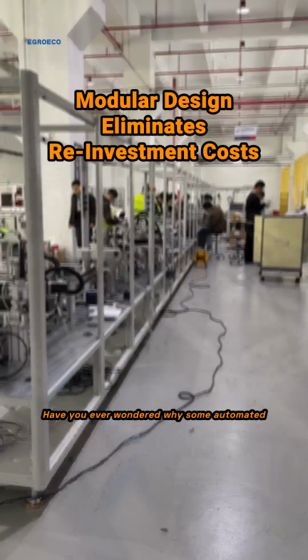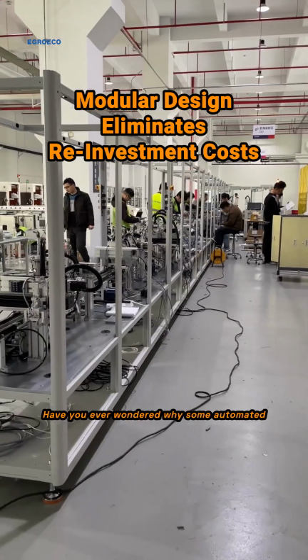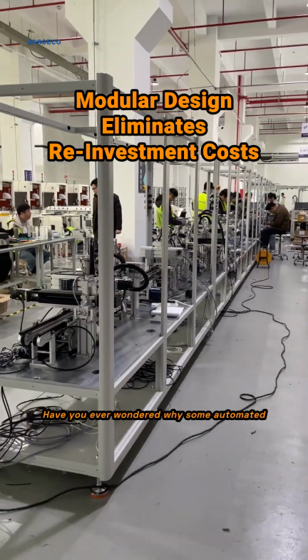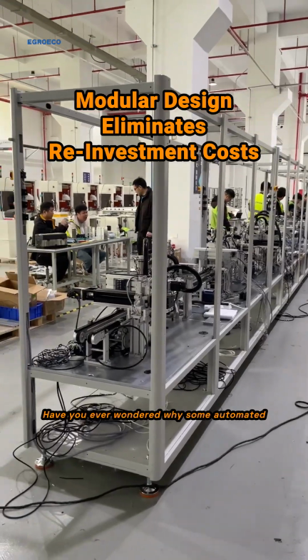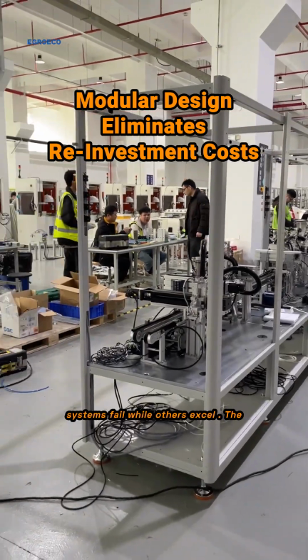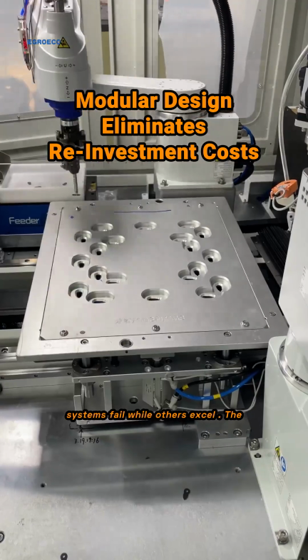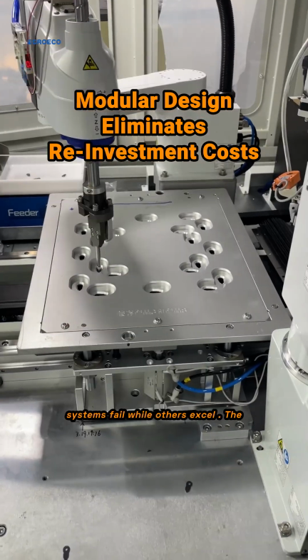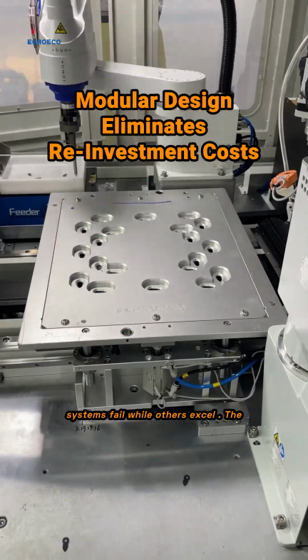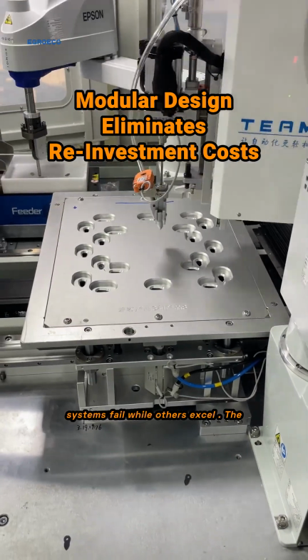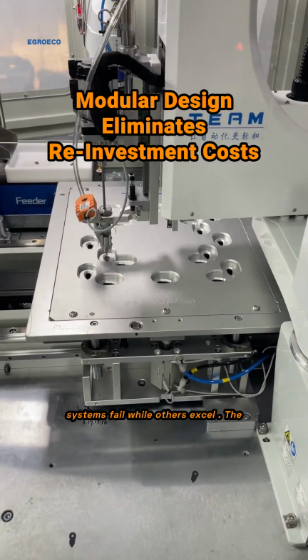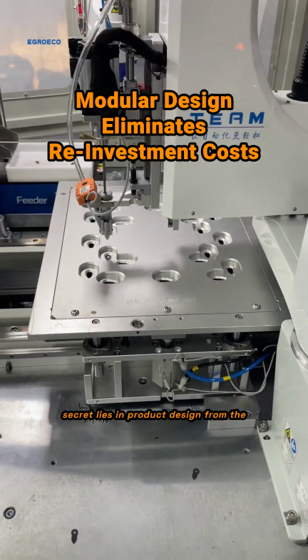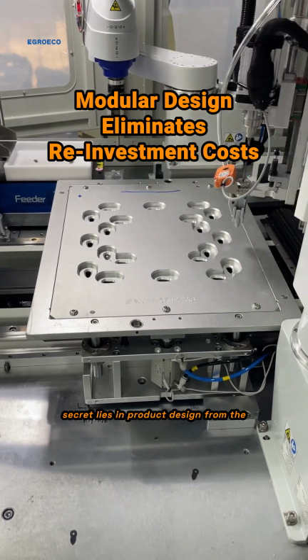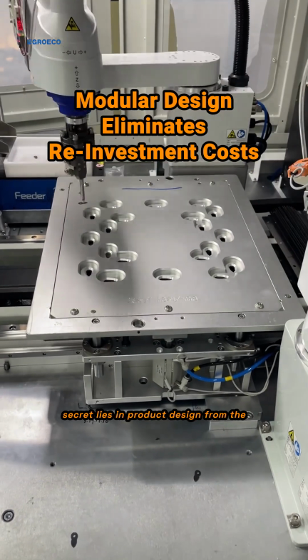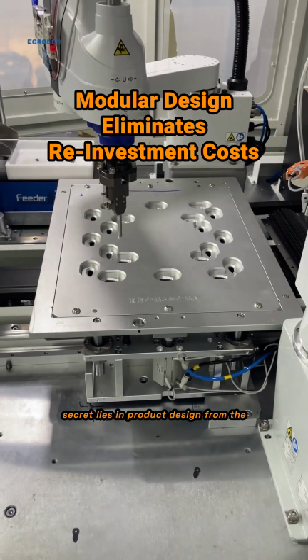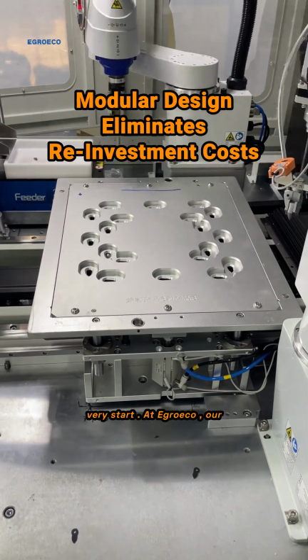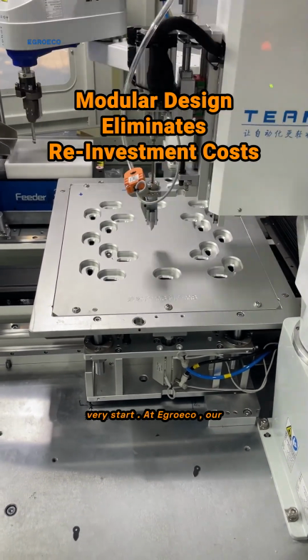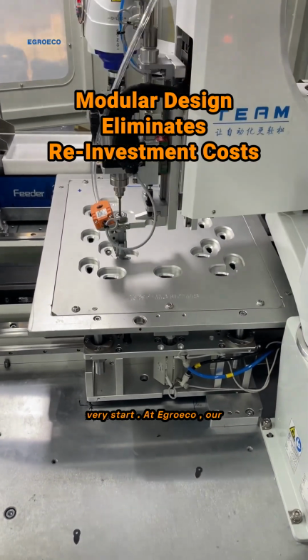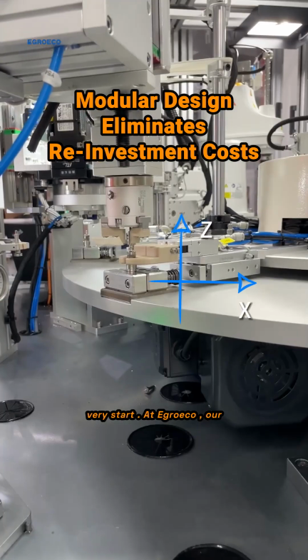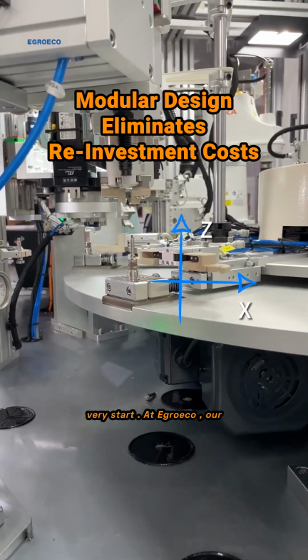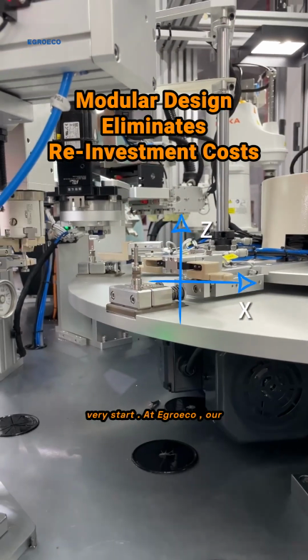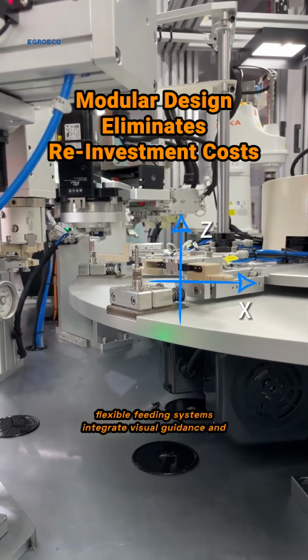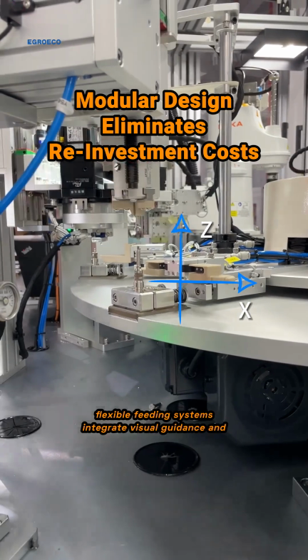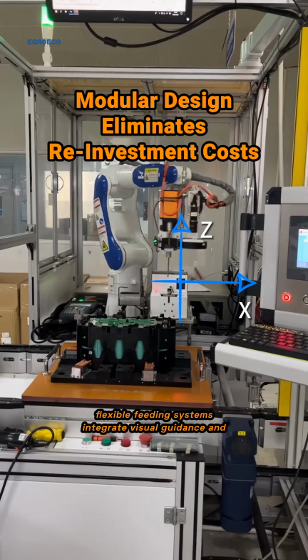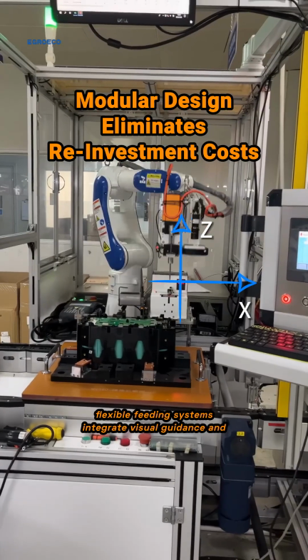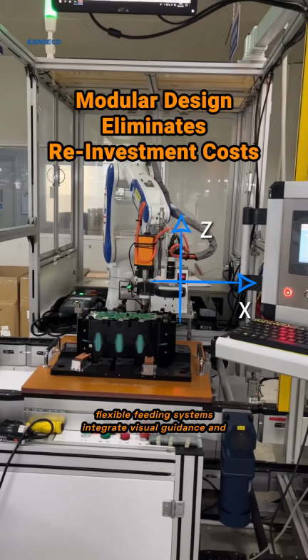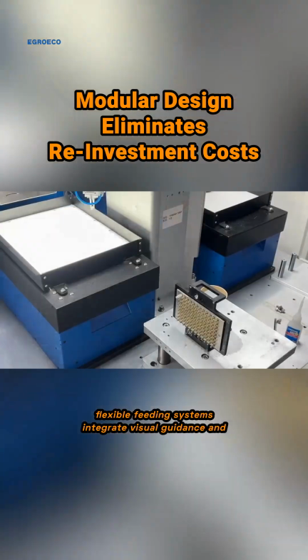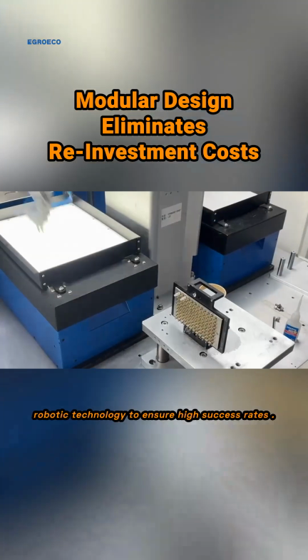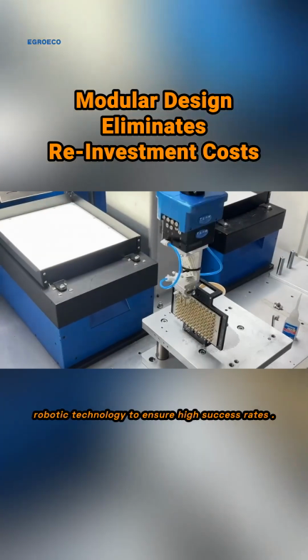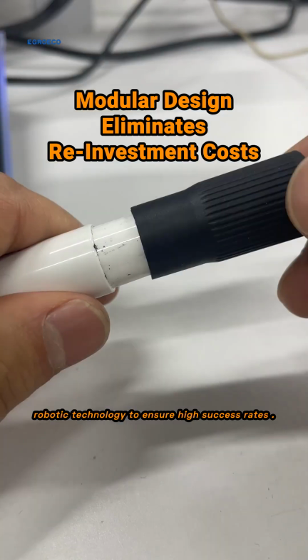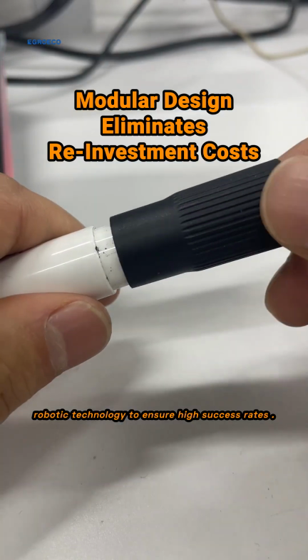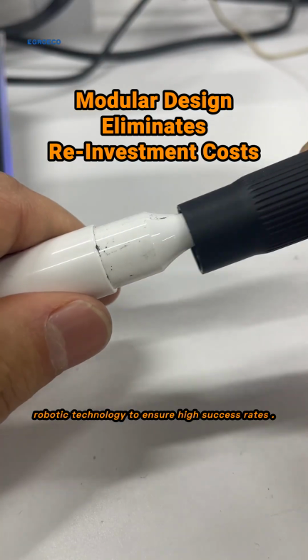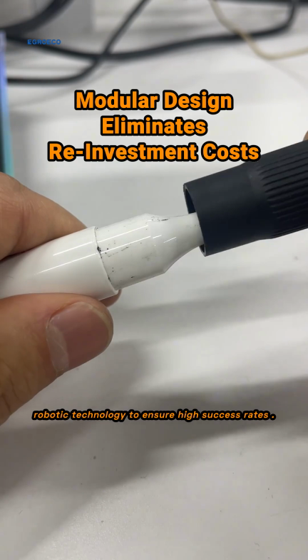Have you ever wondered why some automated systems fail while others excel? The secret lies in product design from the very start. At Egorico, our flexible feeding systems integrate visual guidance and robotic technology to ensure high success rates.